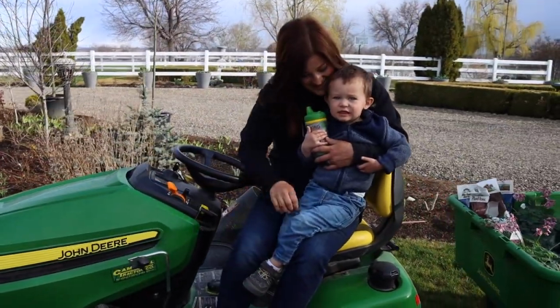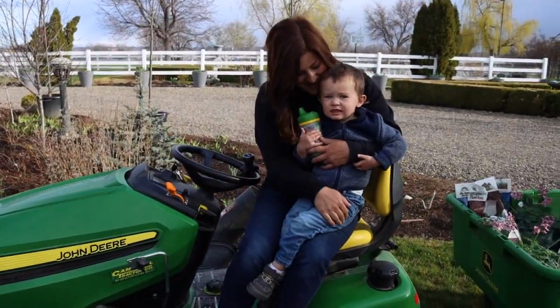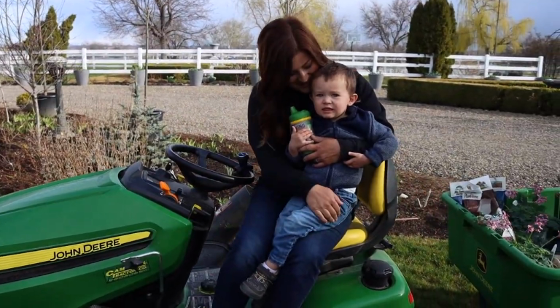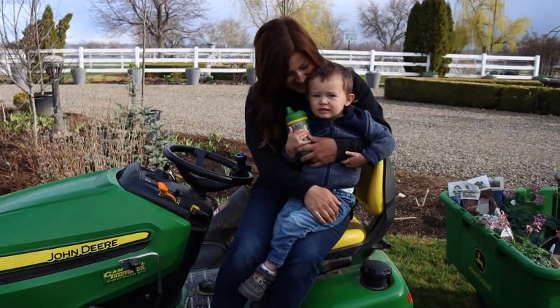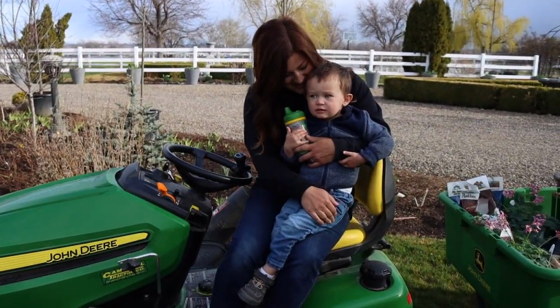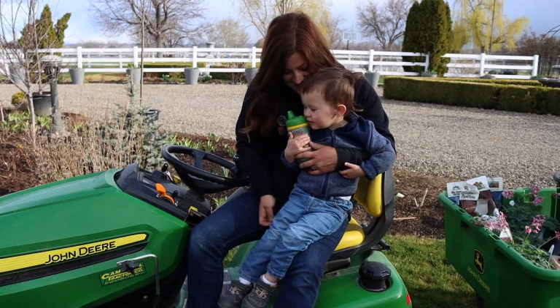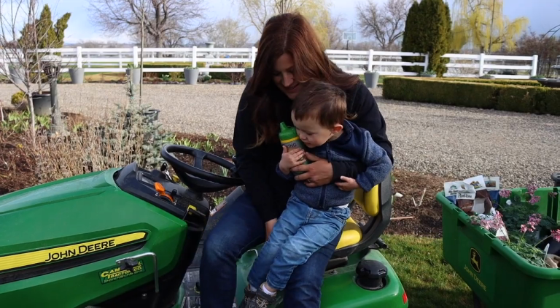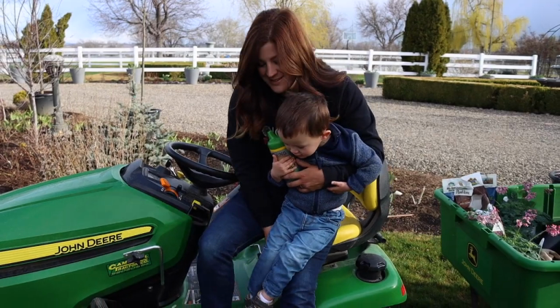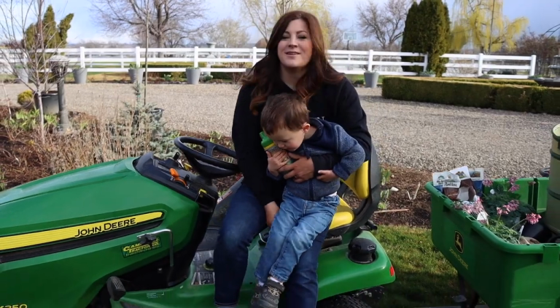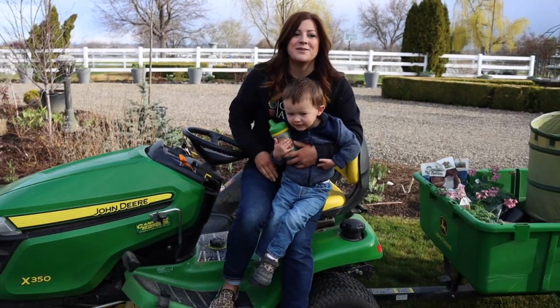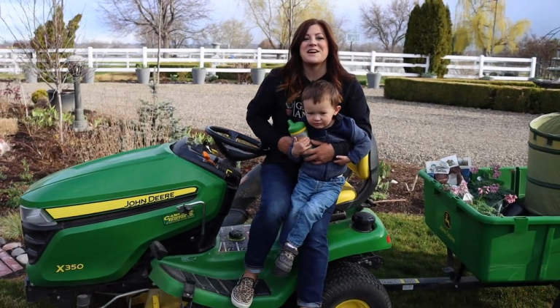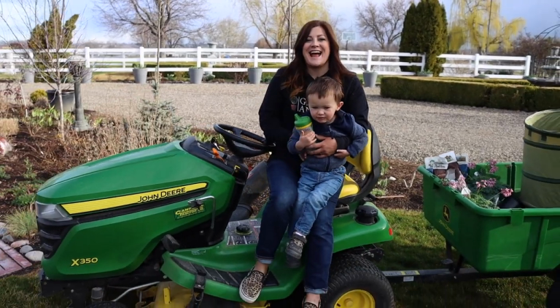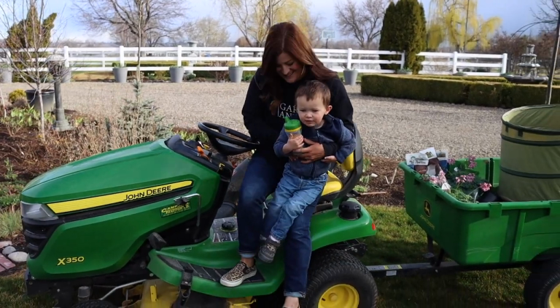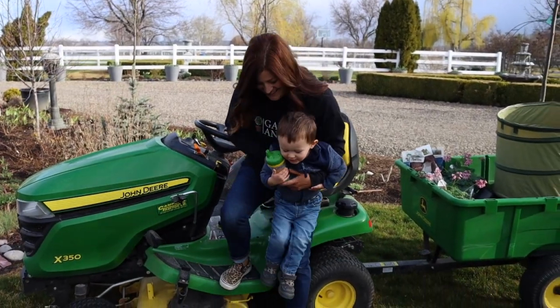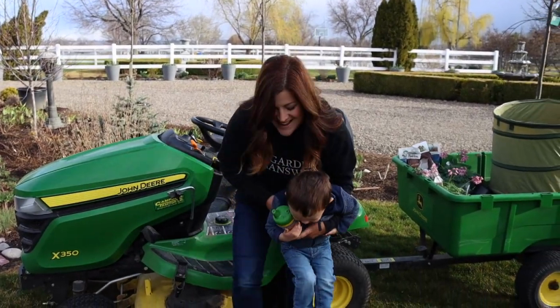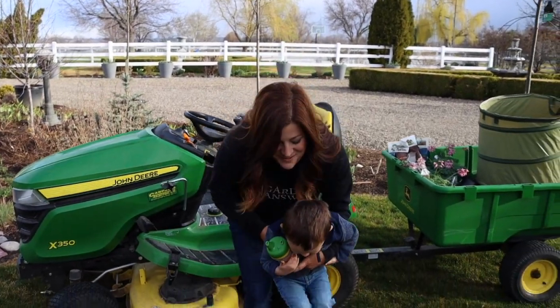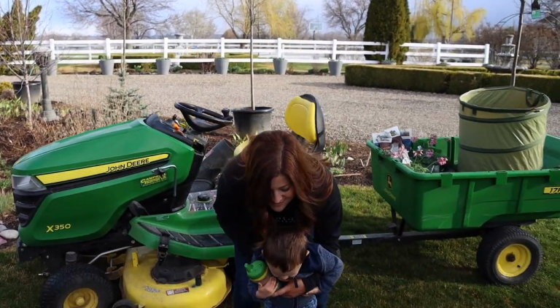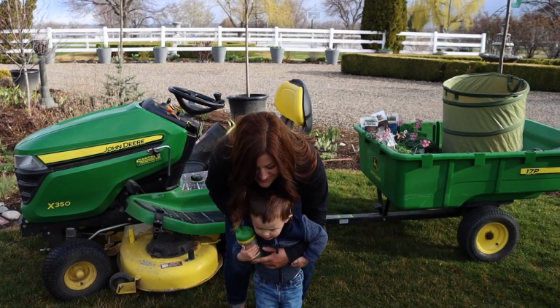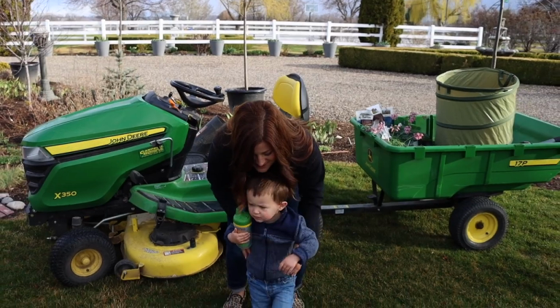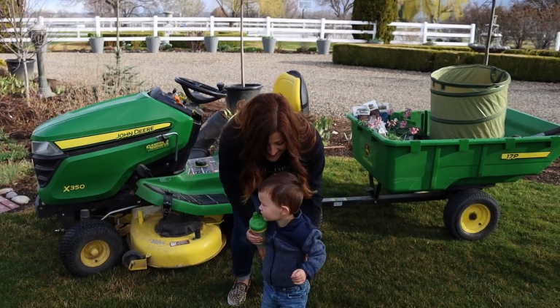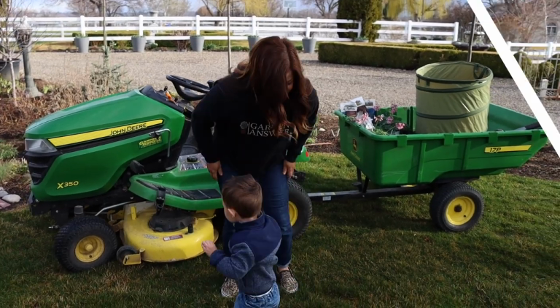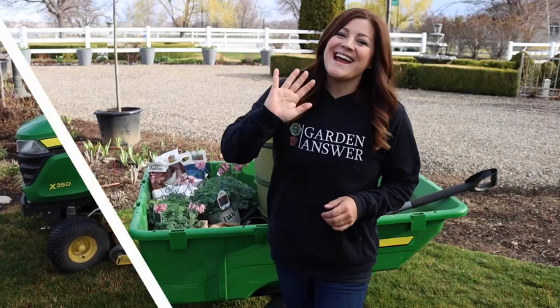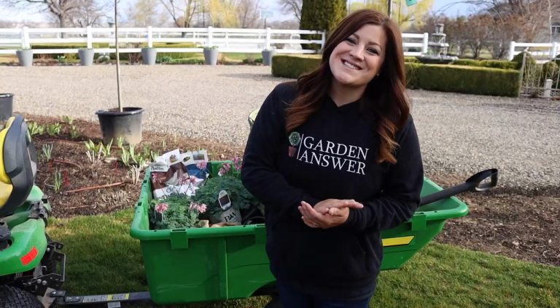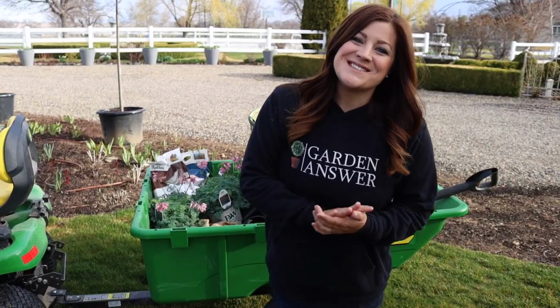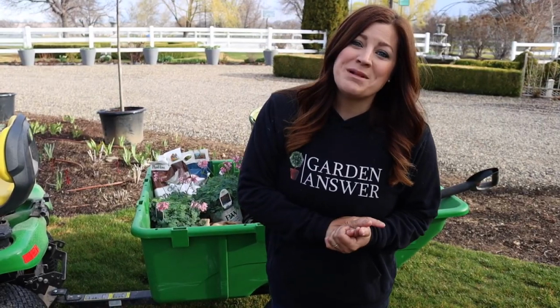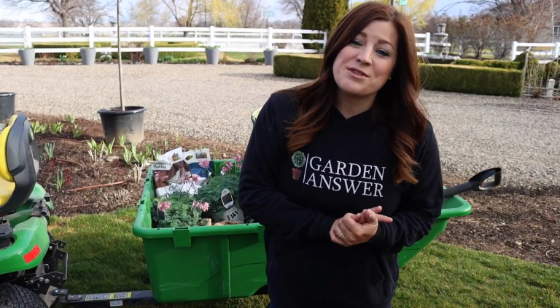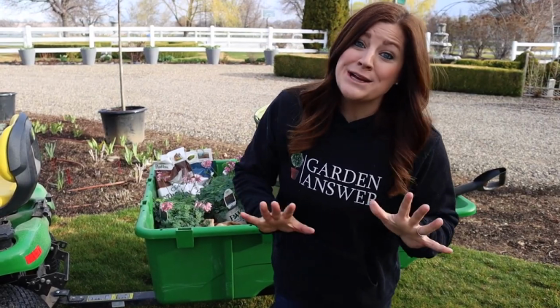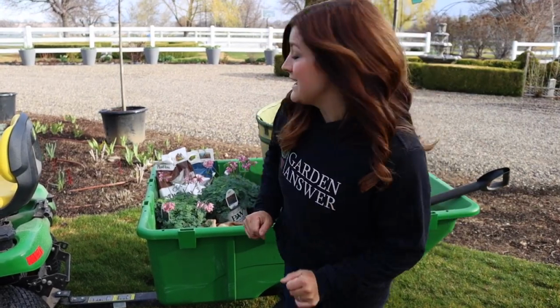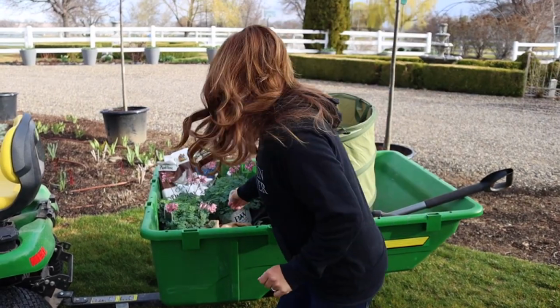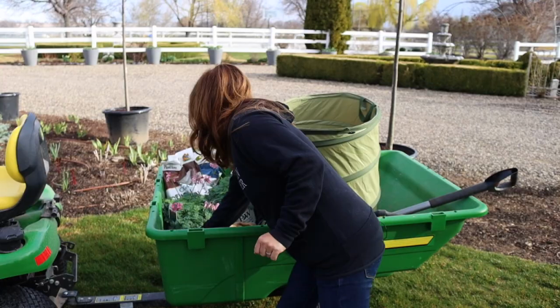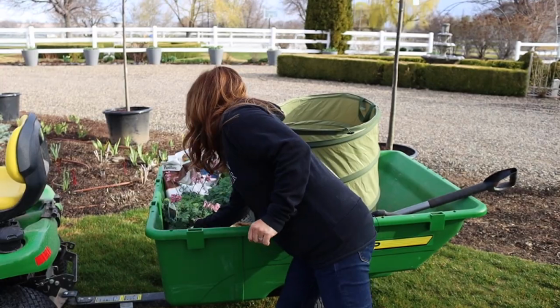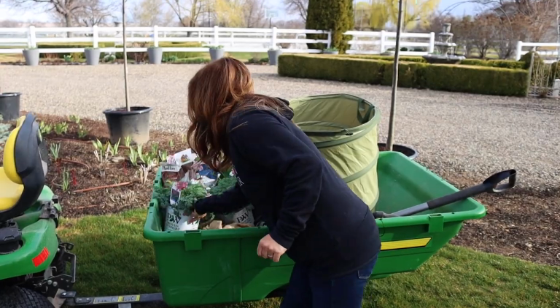Is that fun? Ride on tractor again in just a few minutes, I gotta plant some things. Hey guys, how's it going? So today I'm planting three new plants in my garden that I'm really excited about.